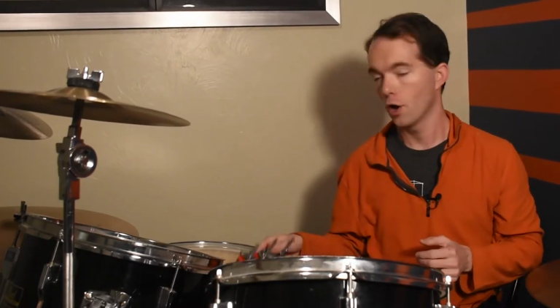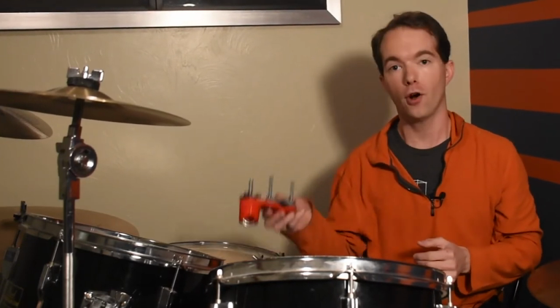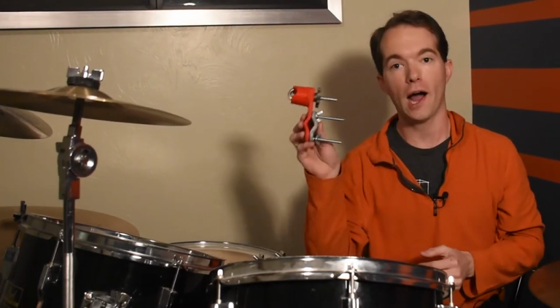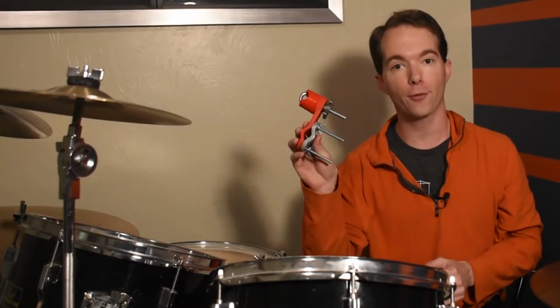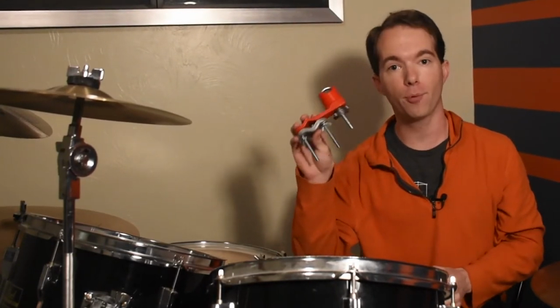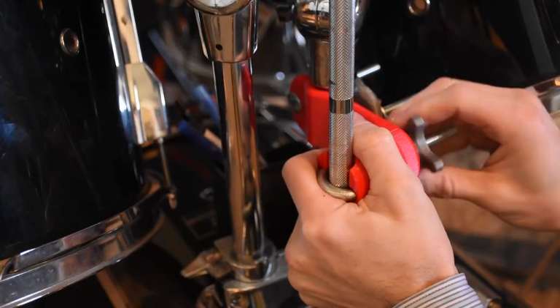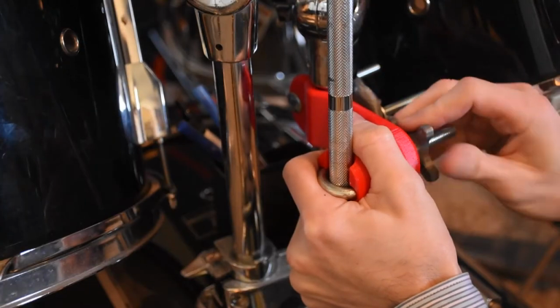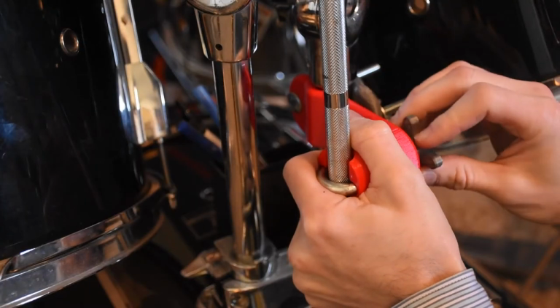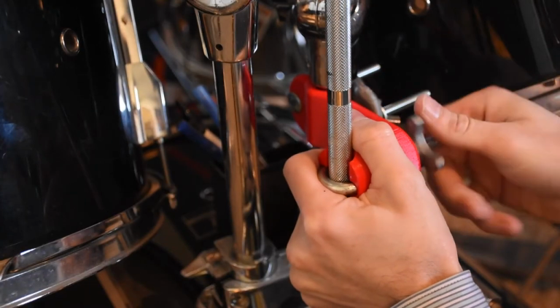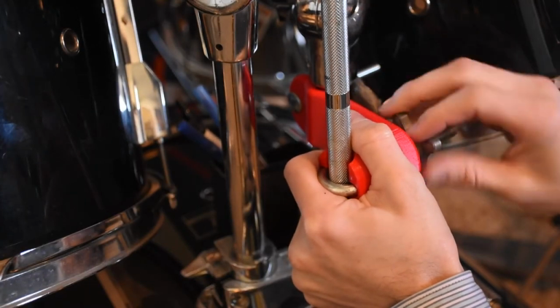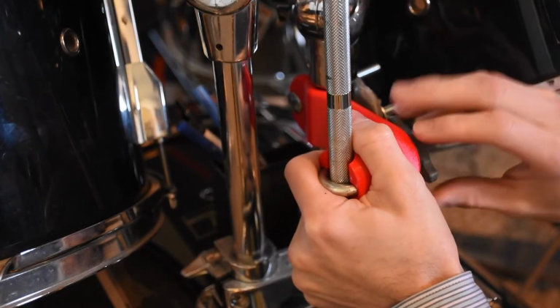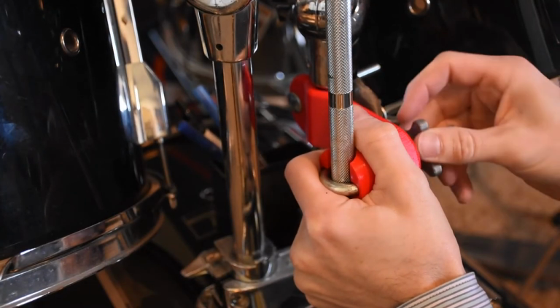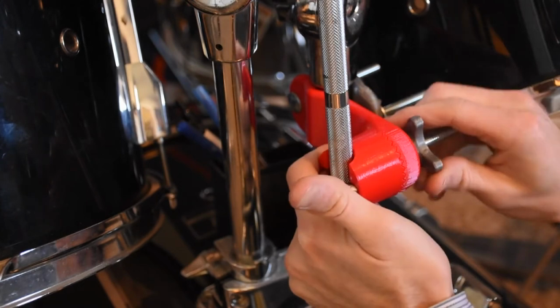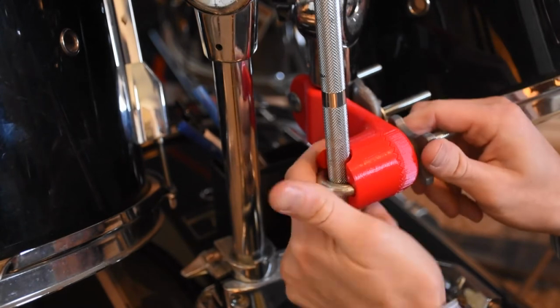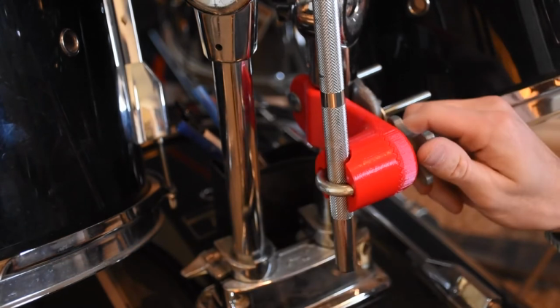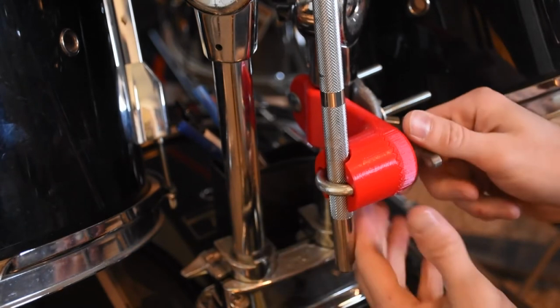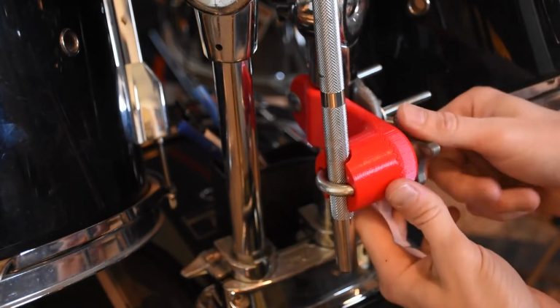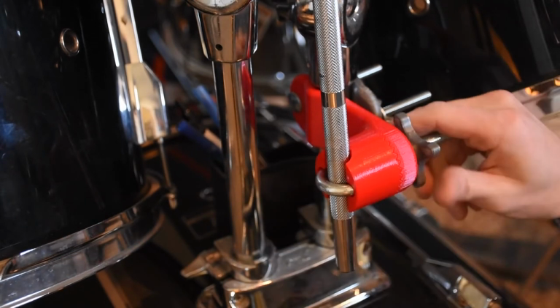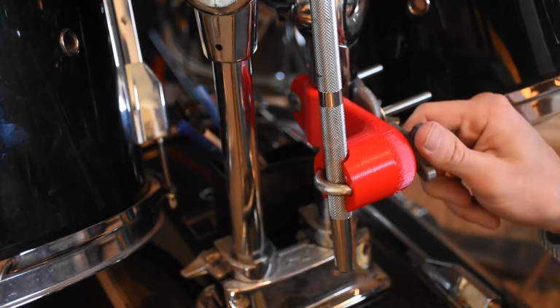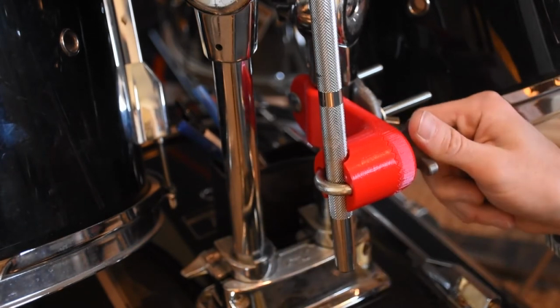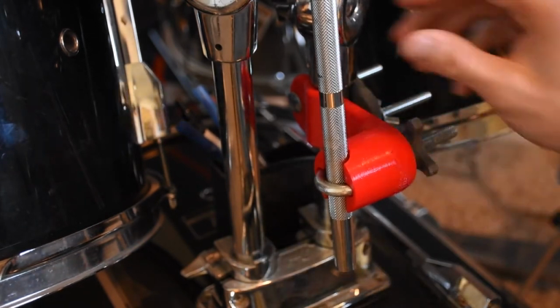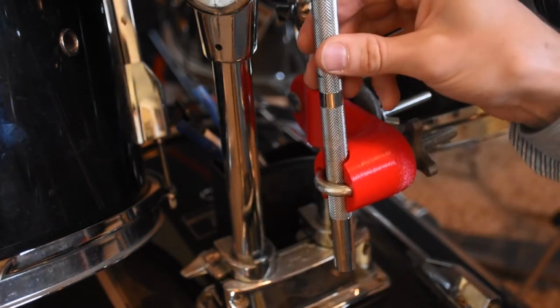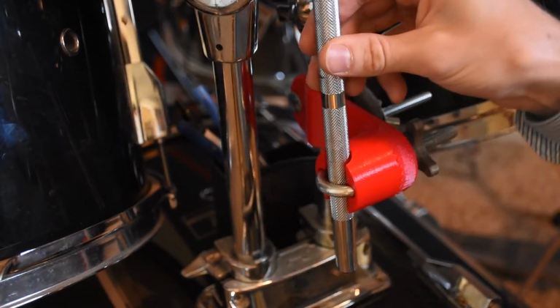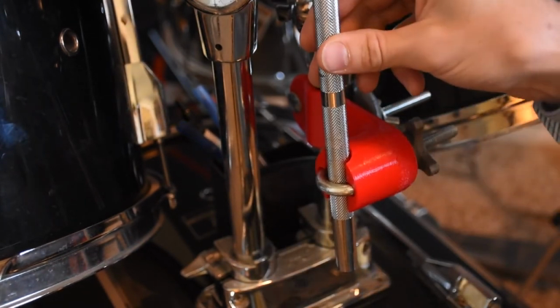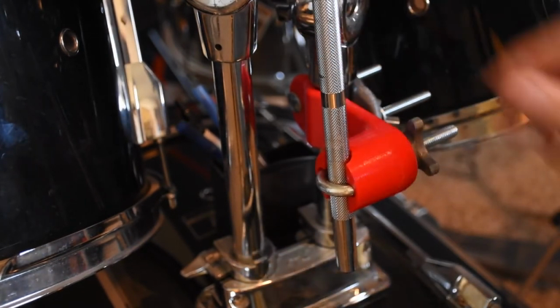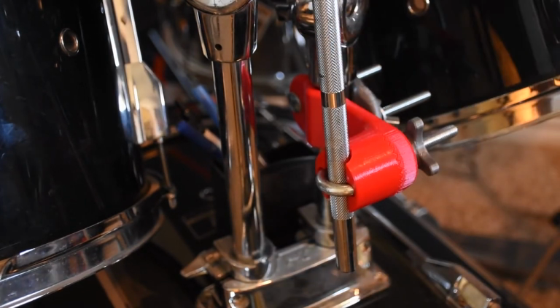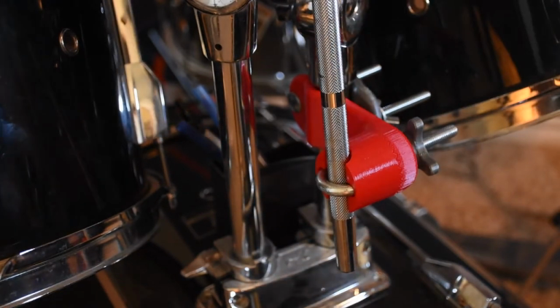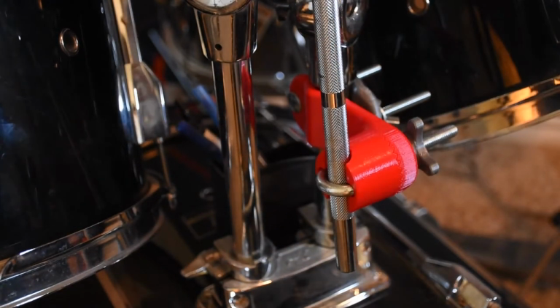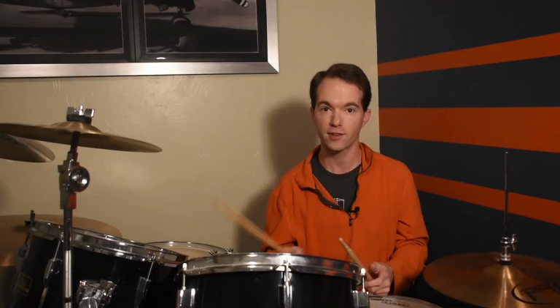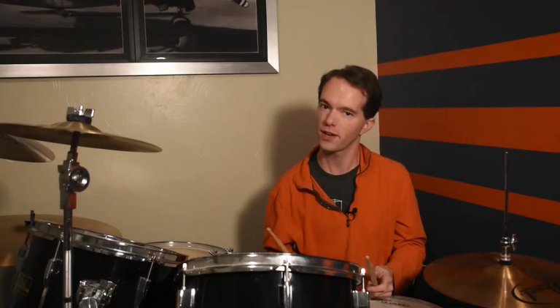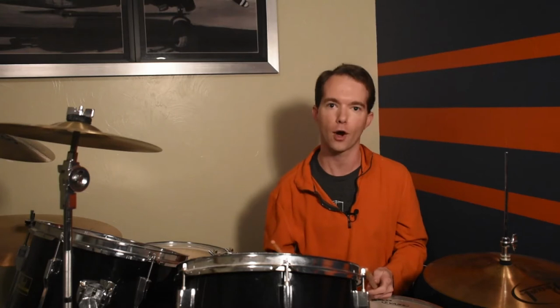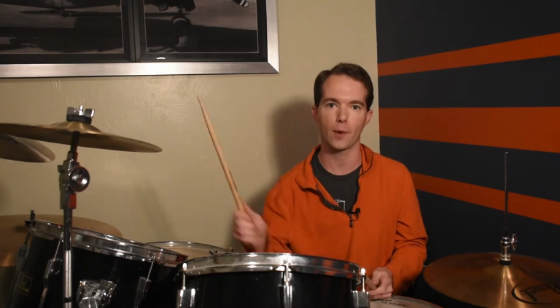So I 3D printed my own. Now they're not quite as rigid of course as the metal clamps, but it works just fine. The cymbal doesn't go anywhere.